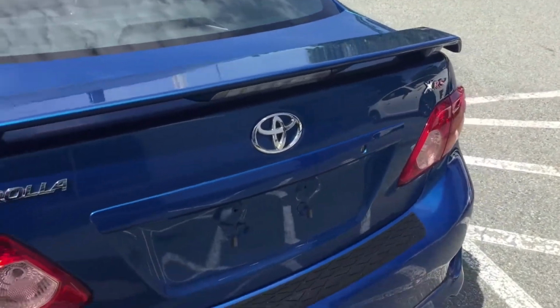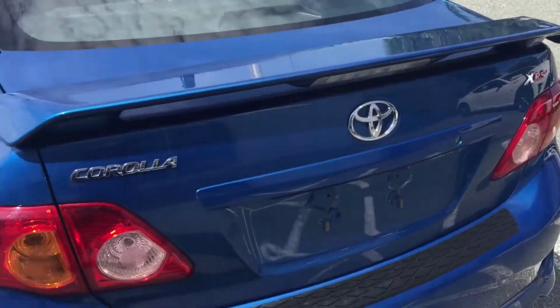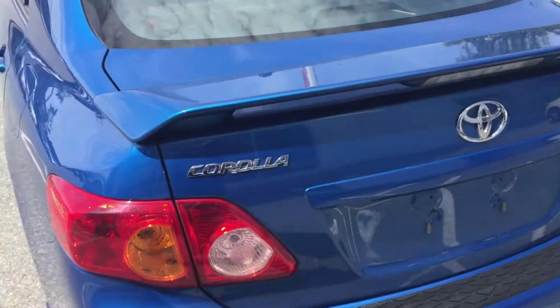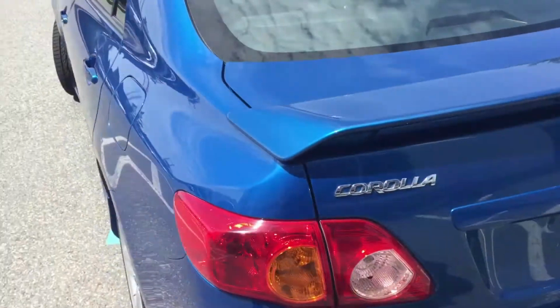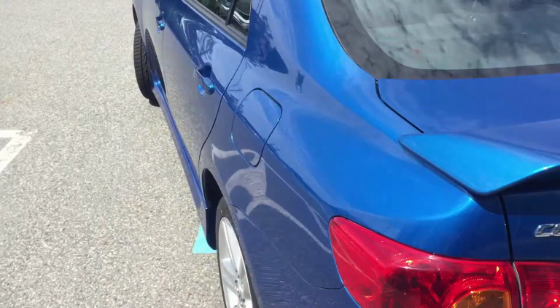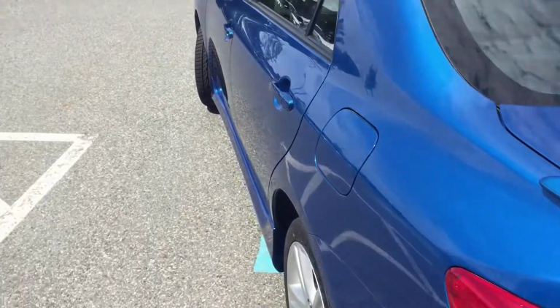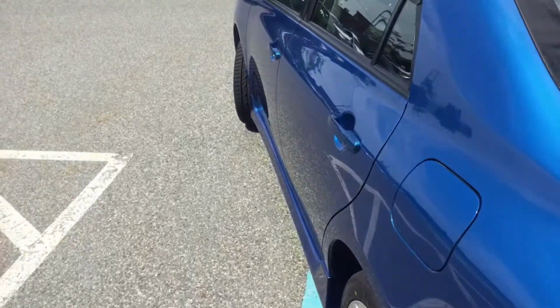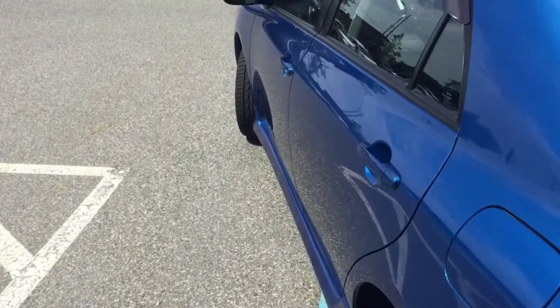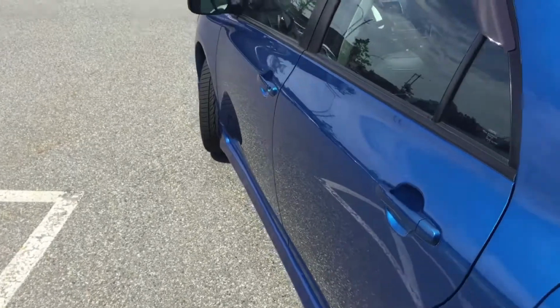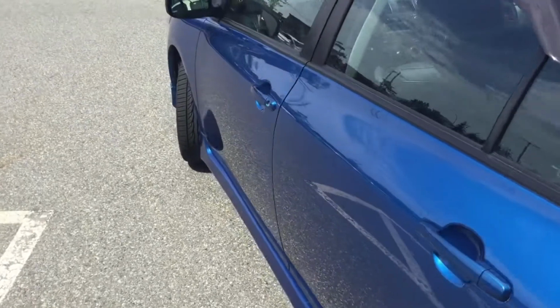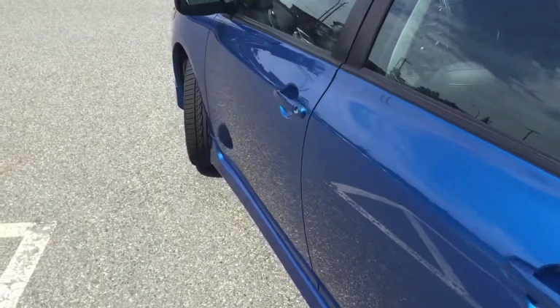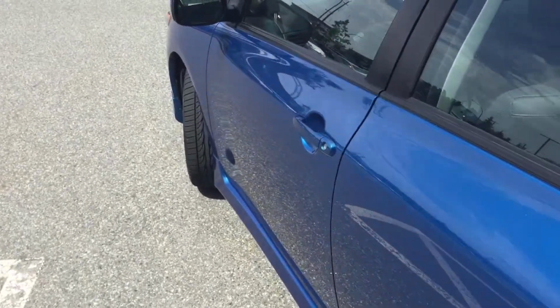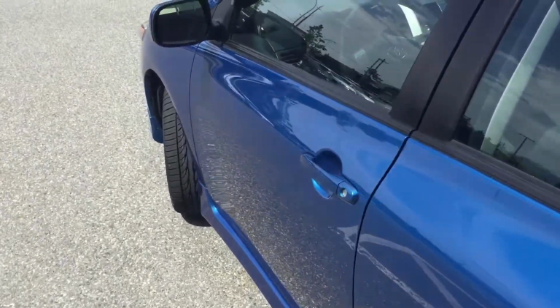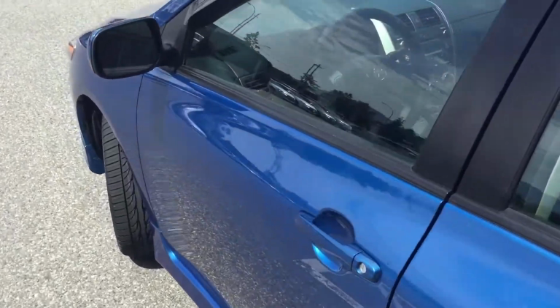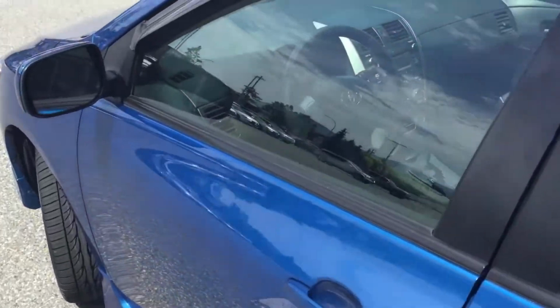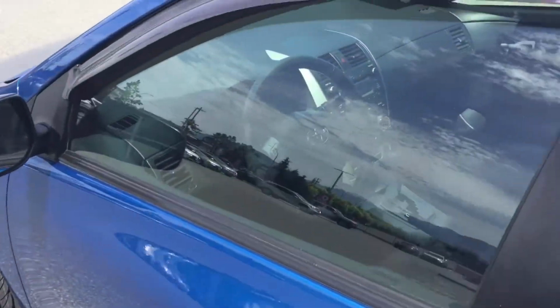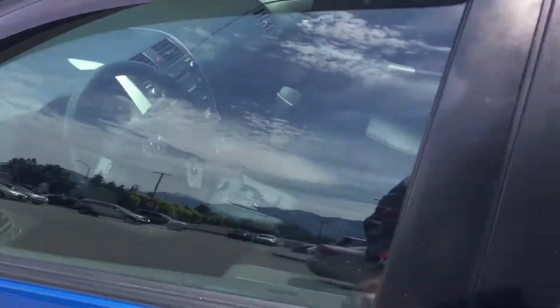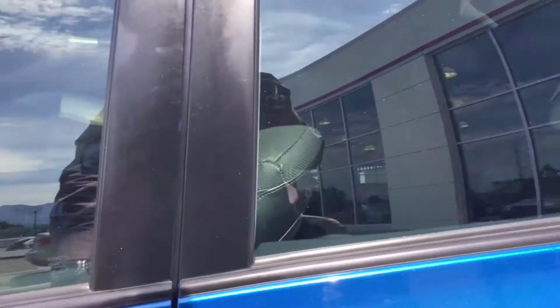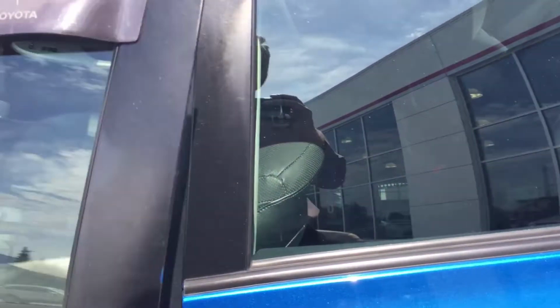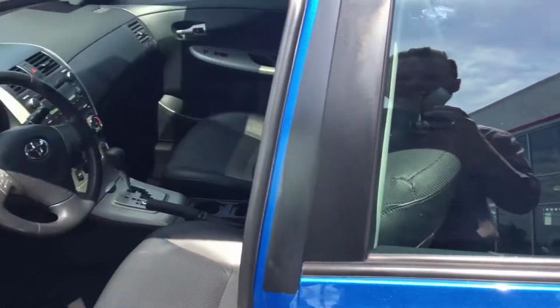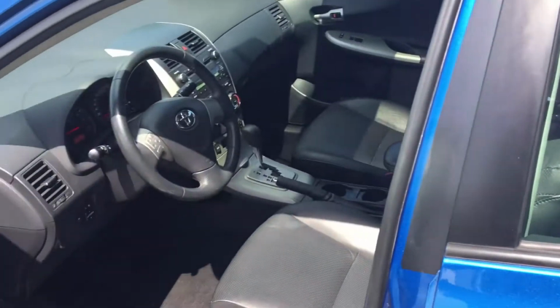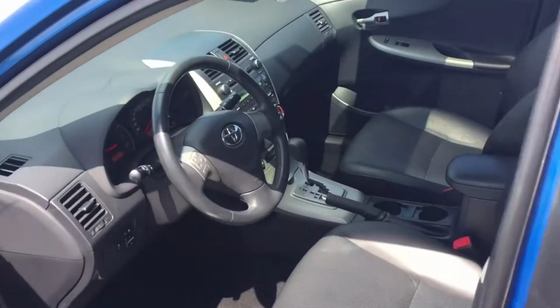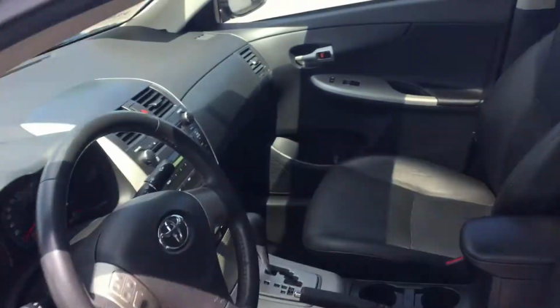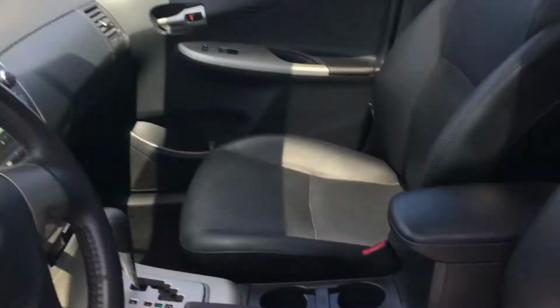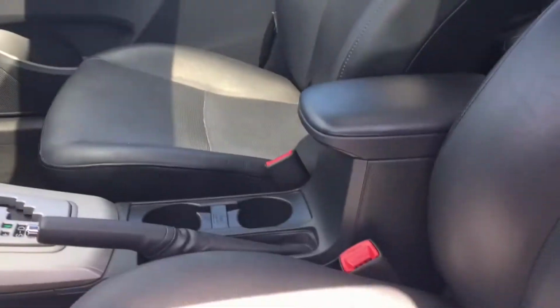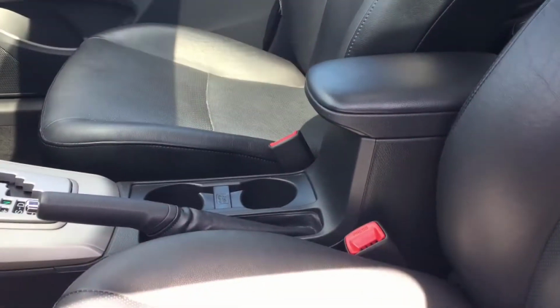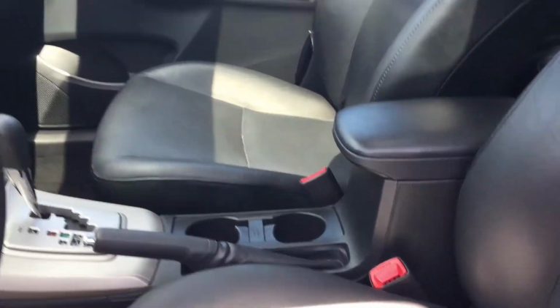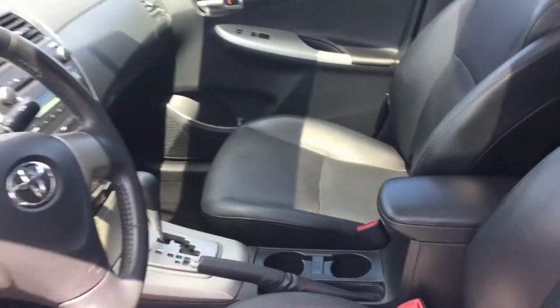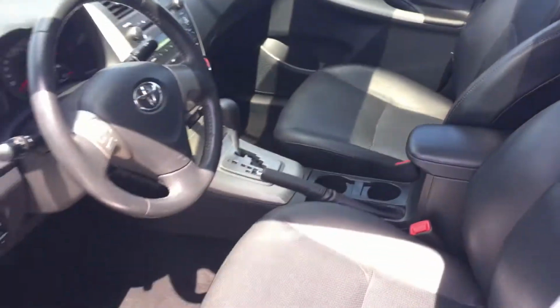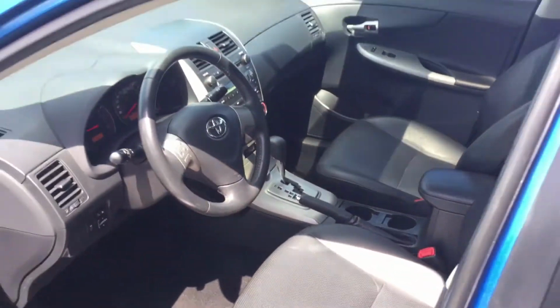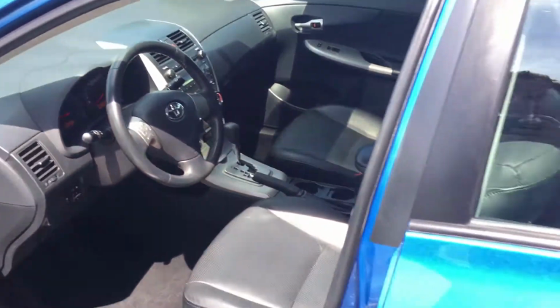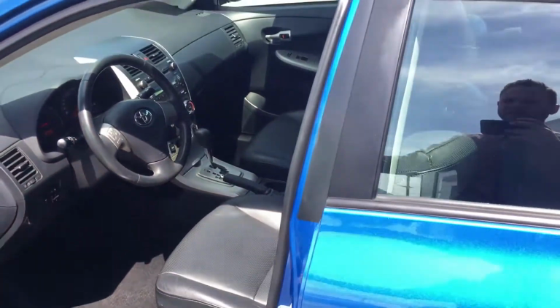The previous owner did smoke. We have dealt with that, although it won't come out 100%. We have done an ozone treatment on the interior to get most of the smell out, but if you are sensitive to that, I want to make sure it is noted in the video.